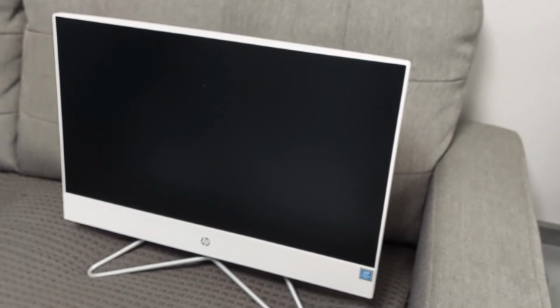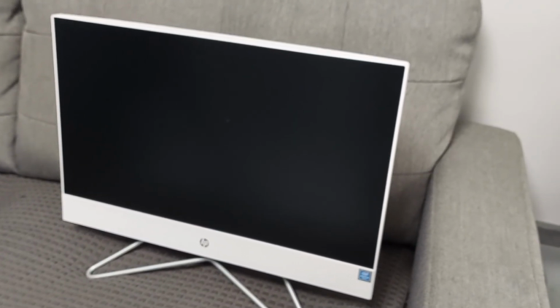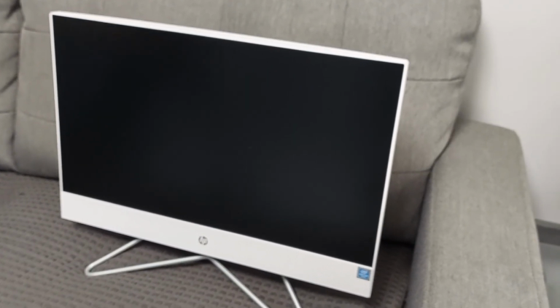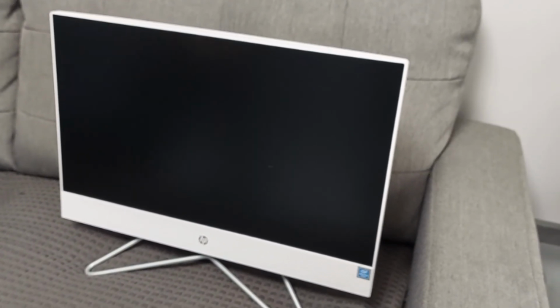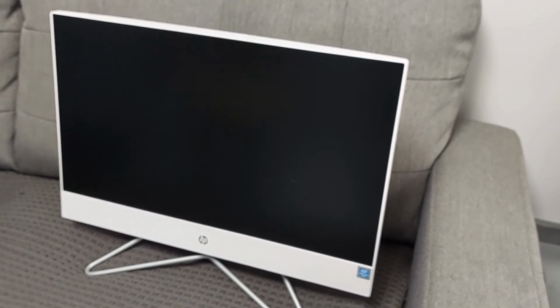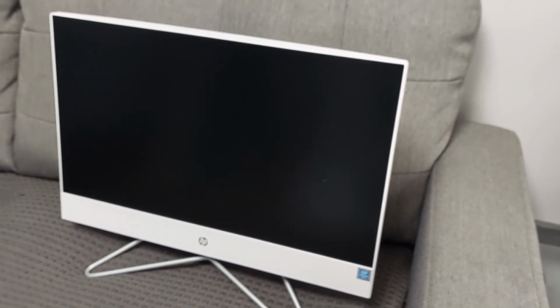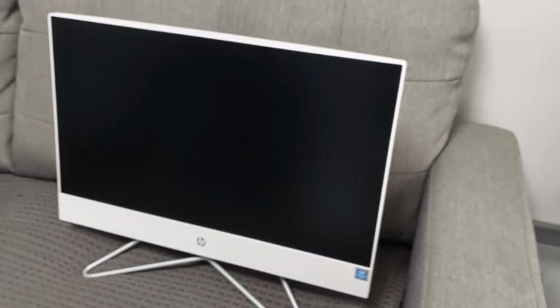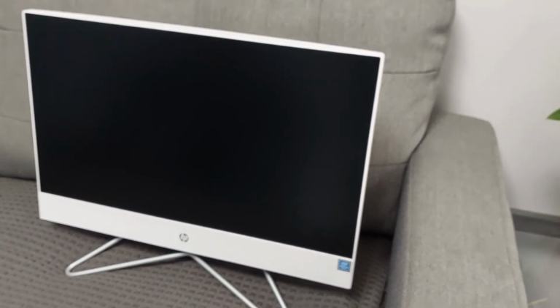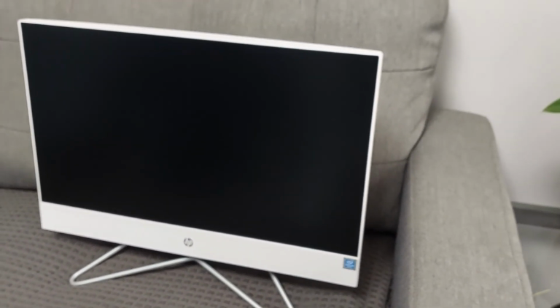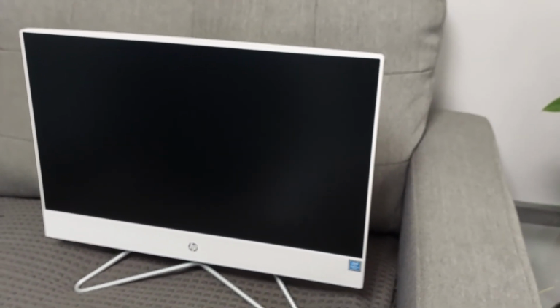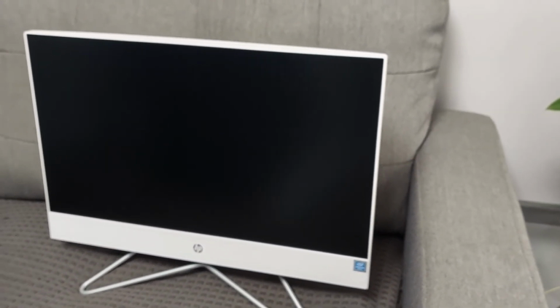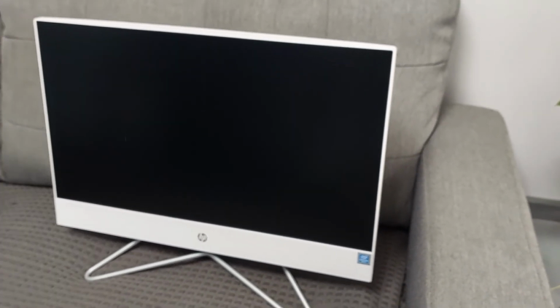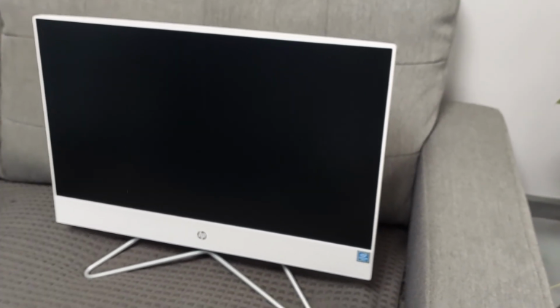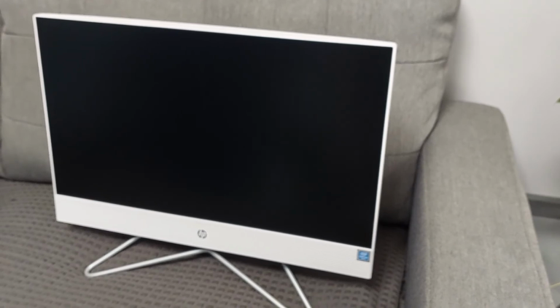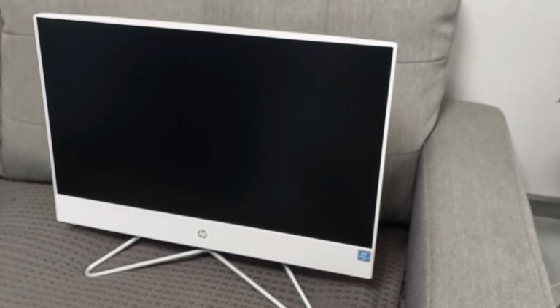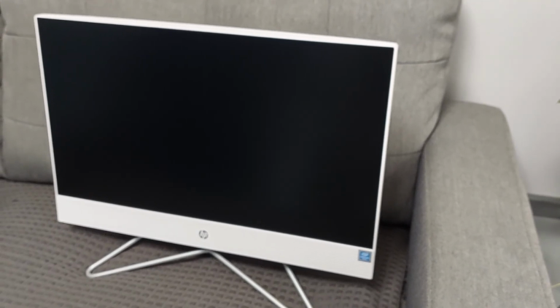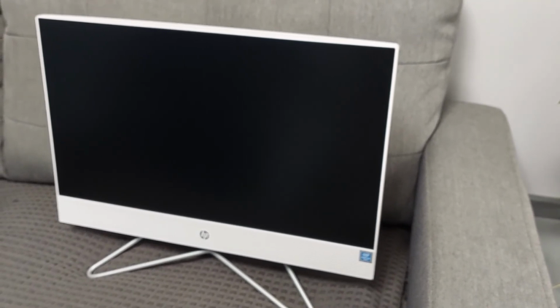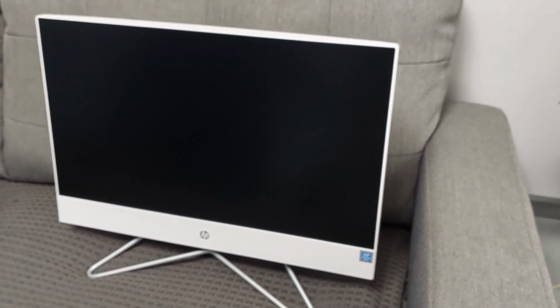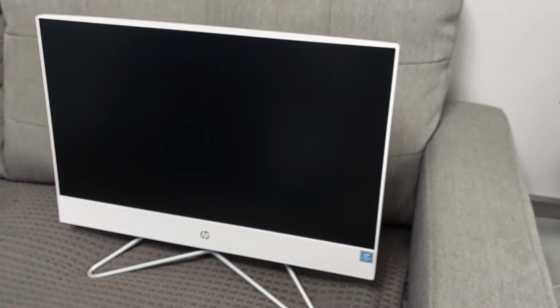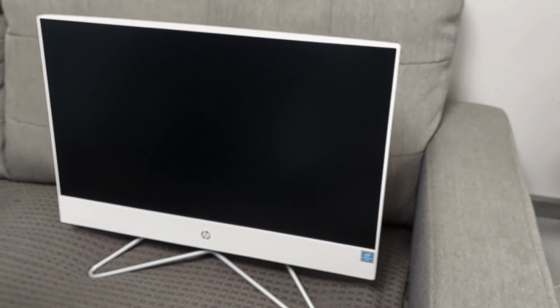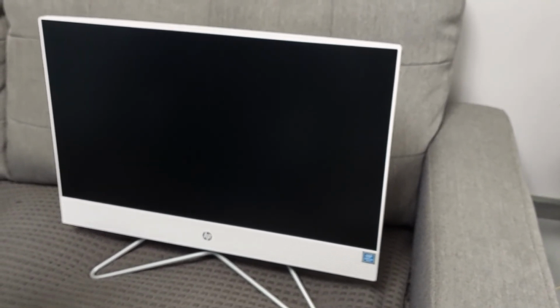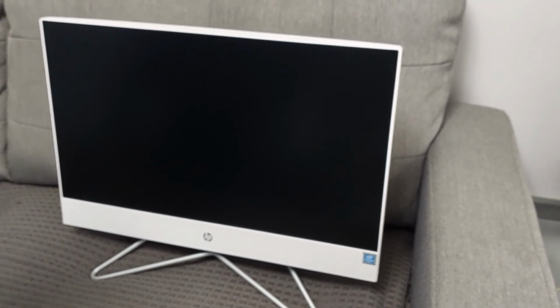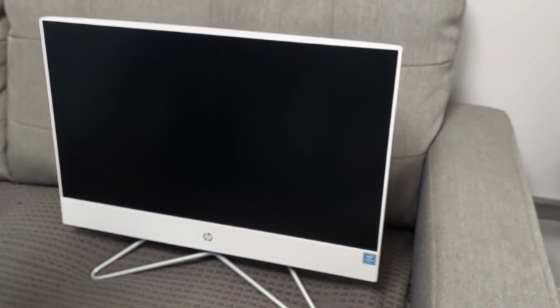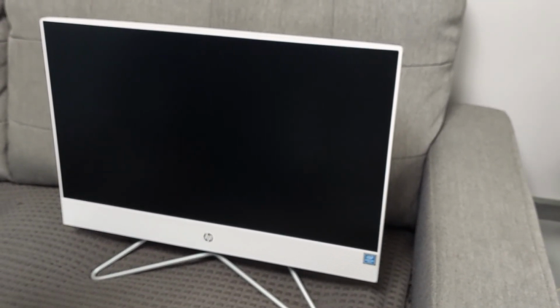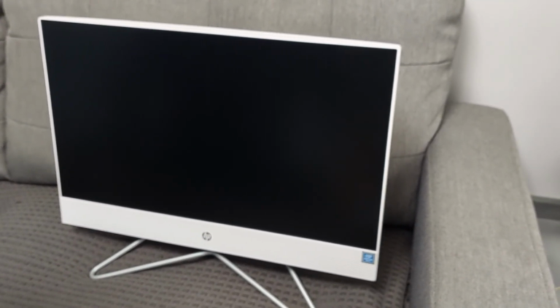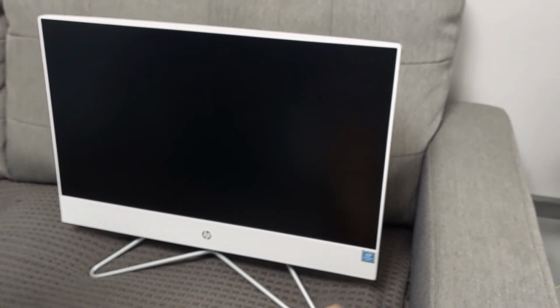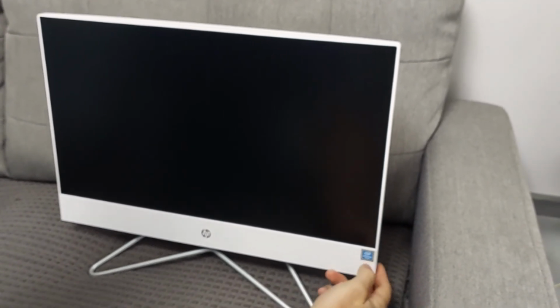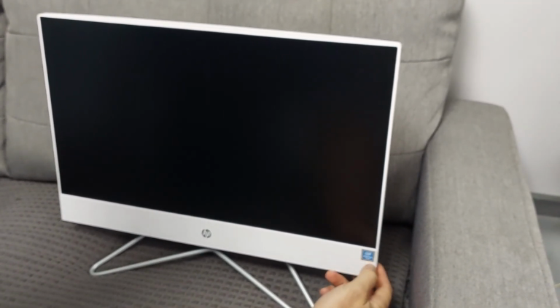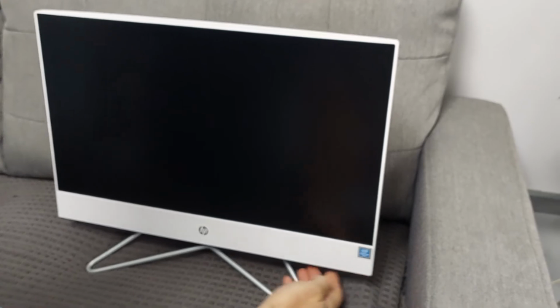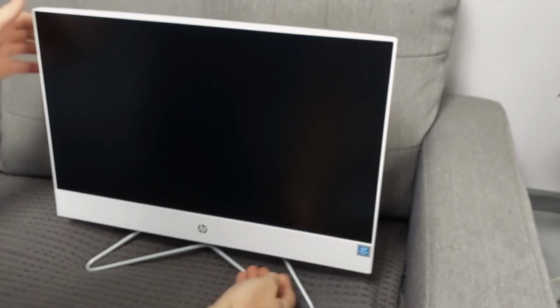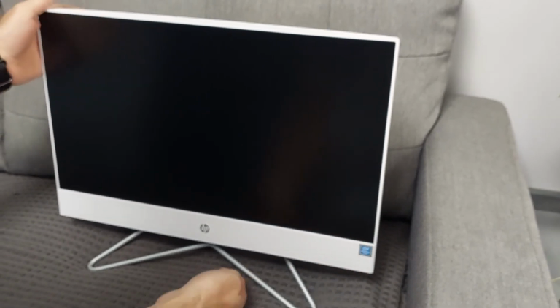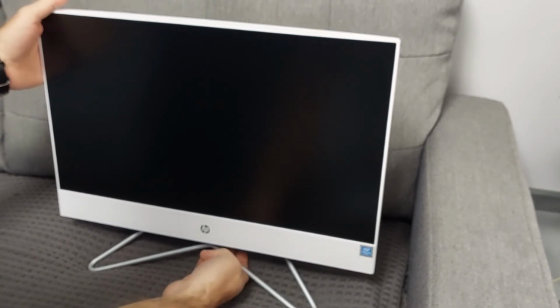Hey guys, here I will show you how I will disassemble an HP All-in-One 22 inches running on a Pentium Intel processor.